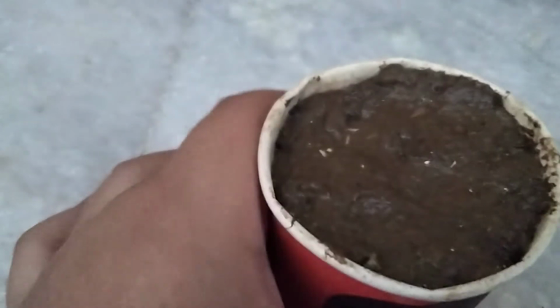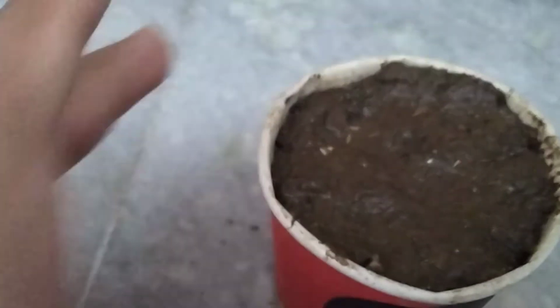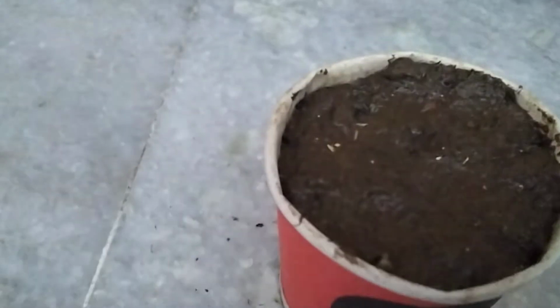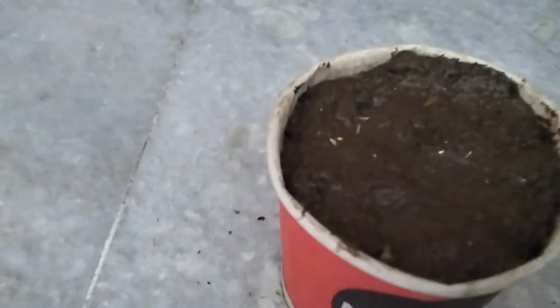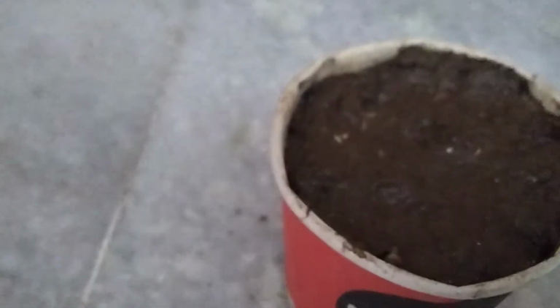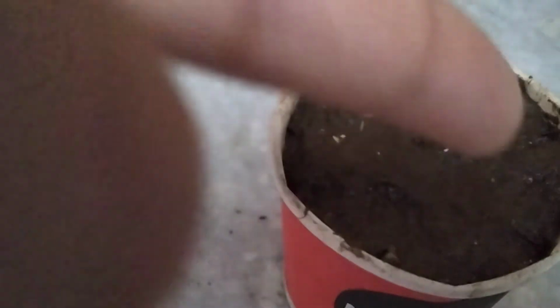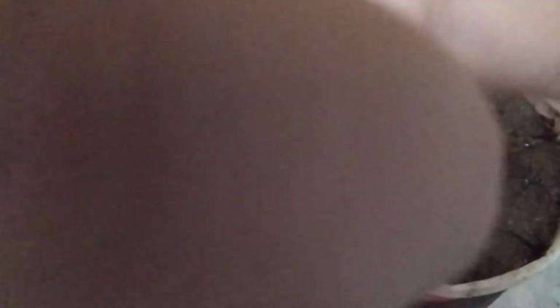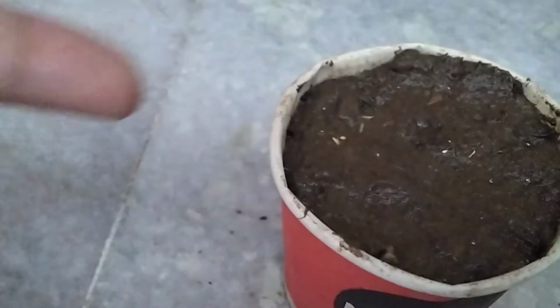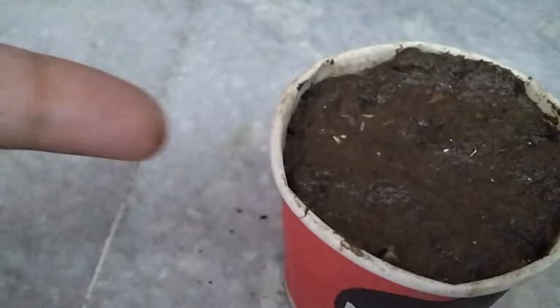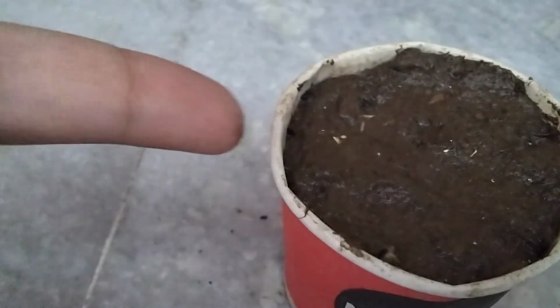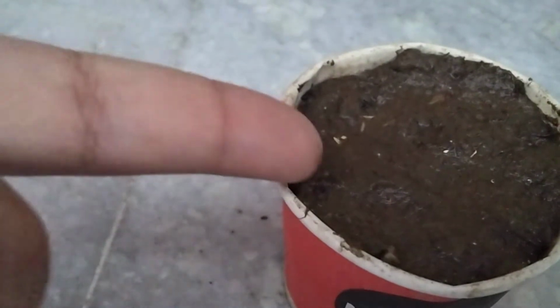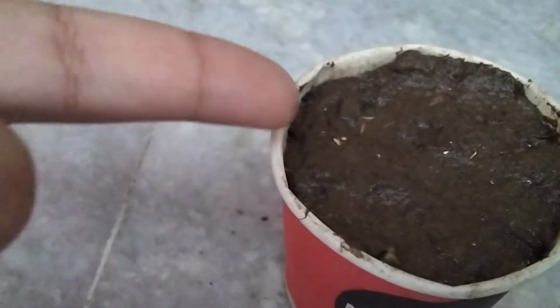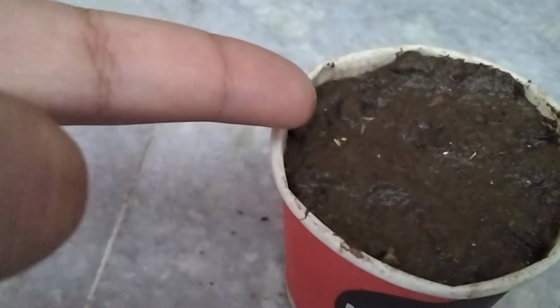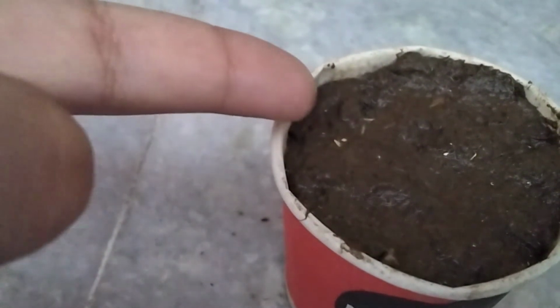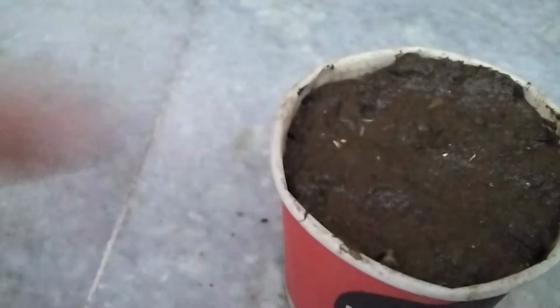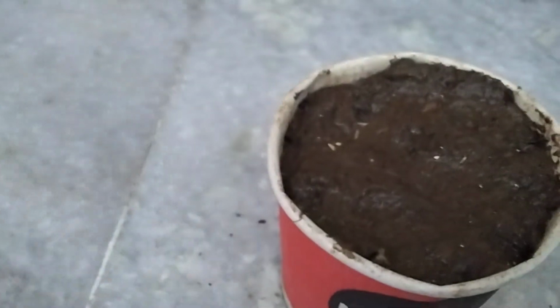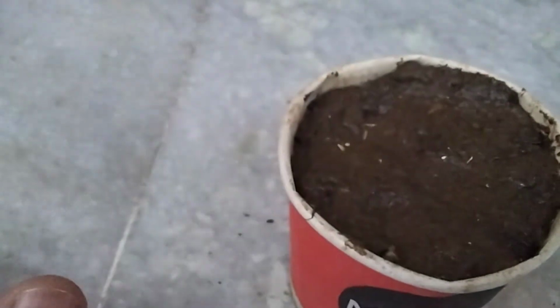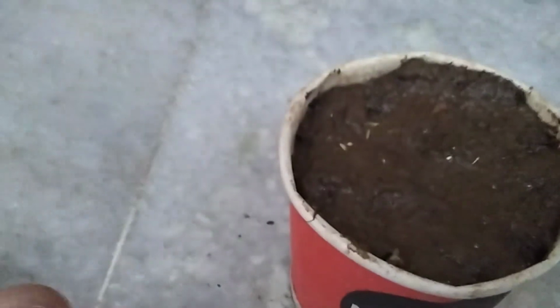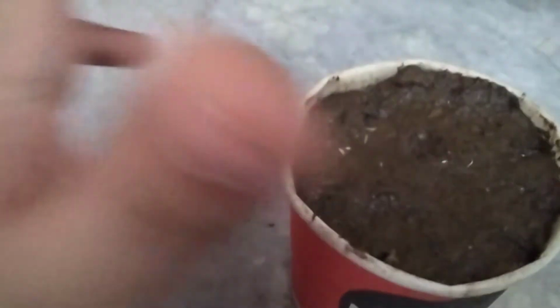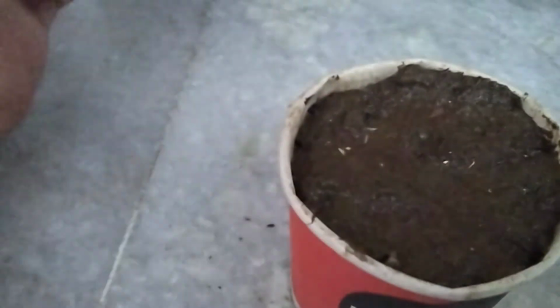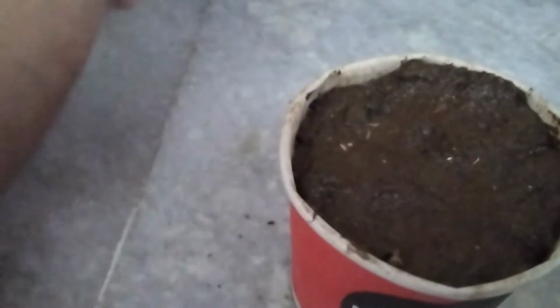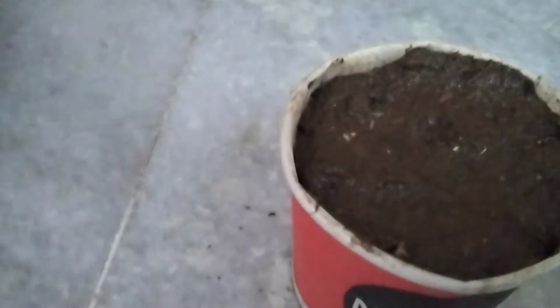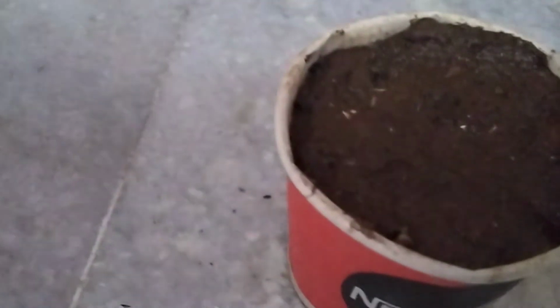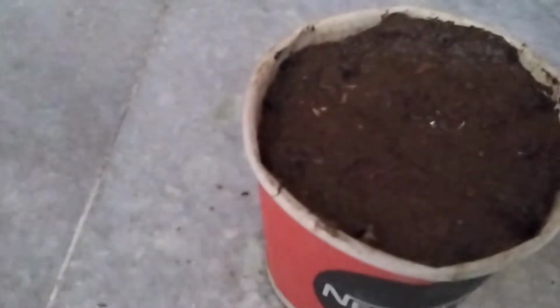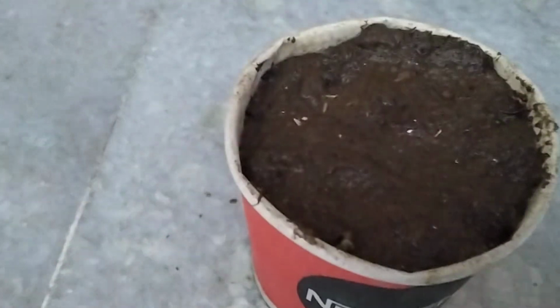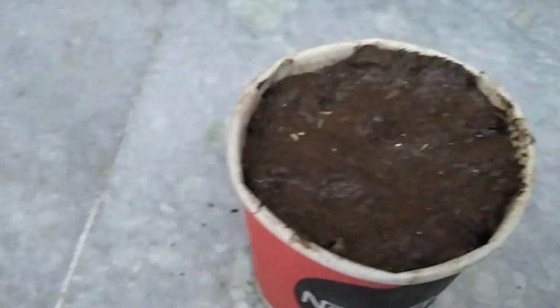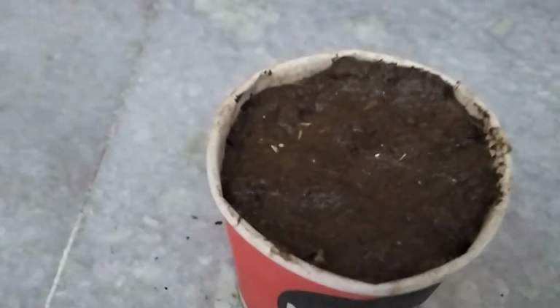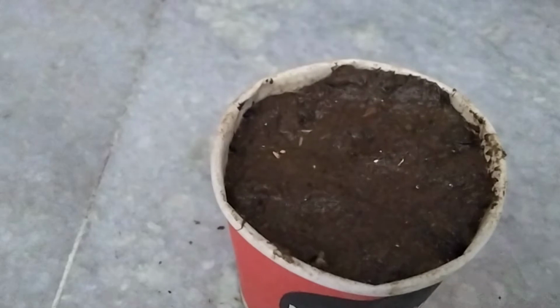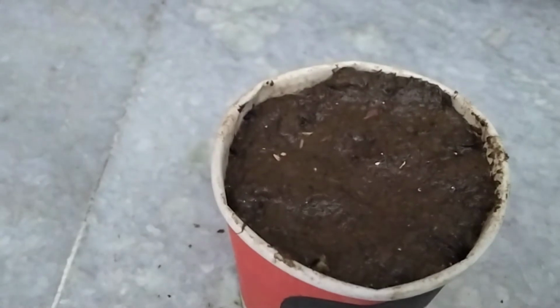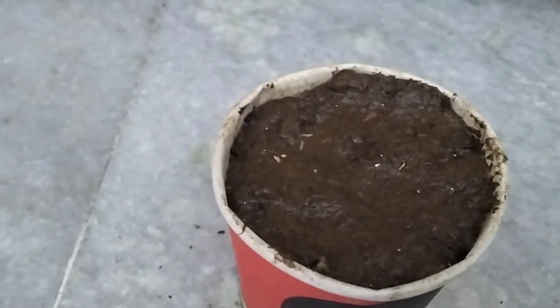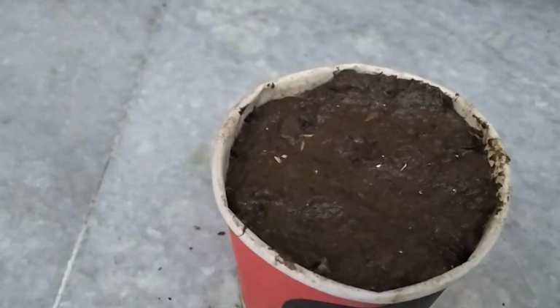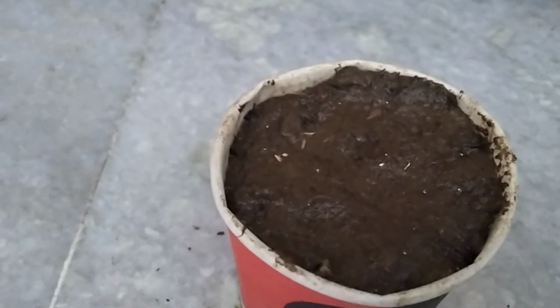And these are the roots. The white parts are the roots of these nimbu seeds. After some days, the plants will come out of them, and I will show you the result.